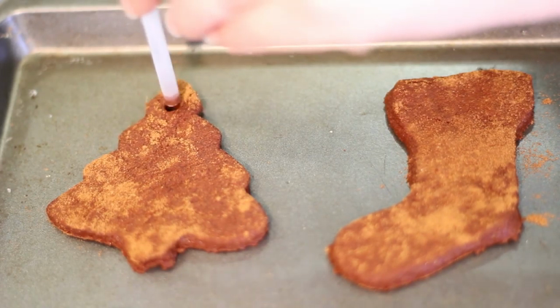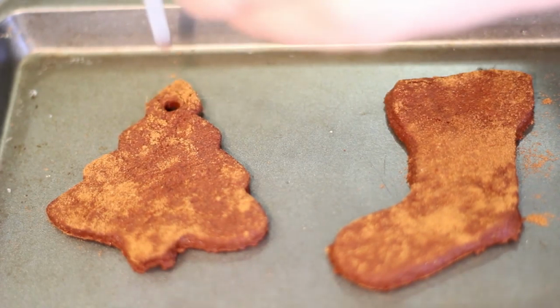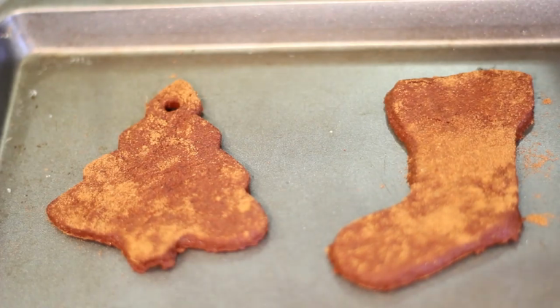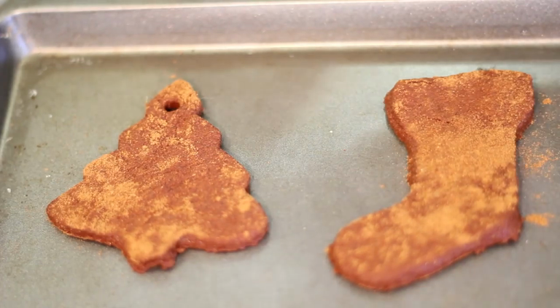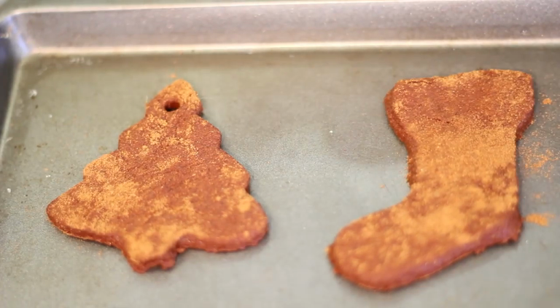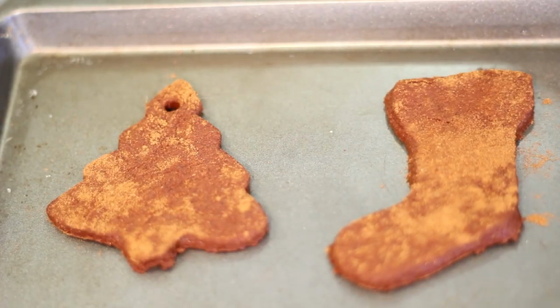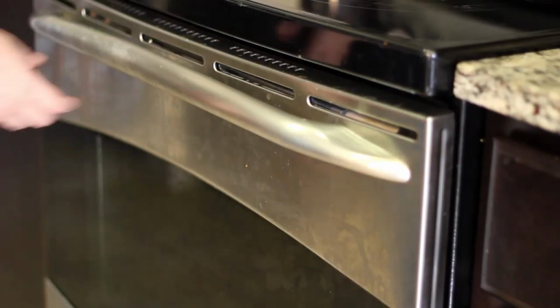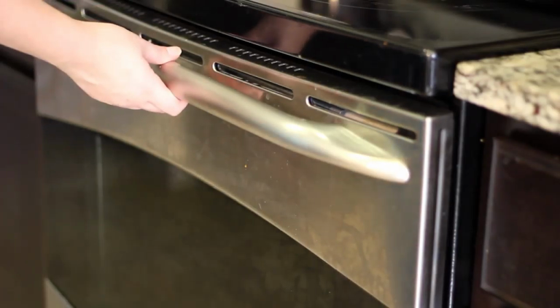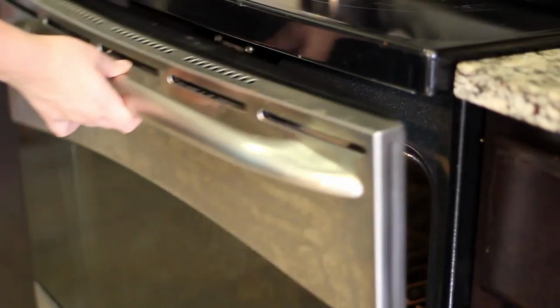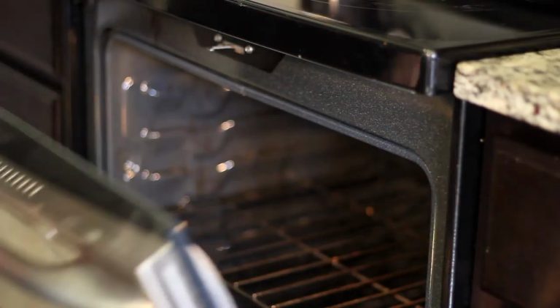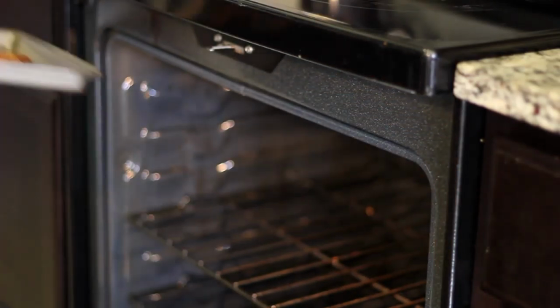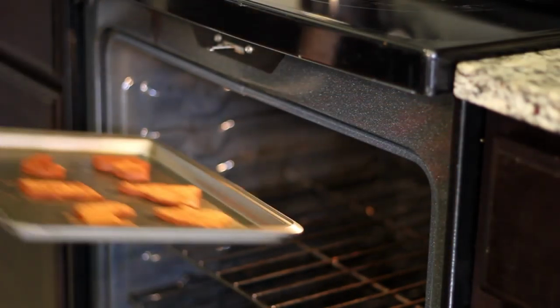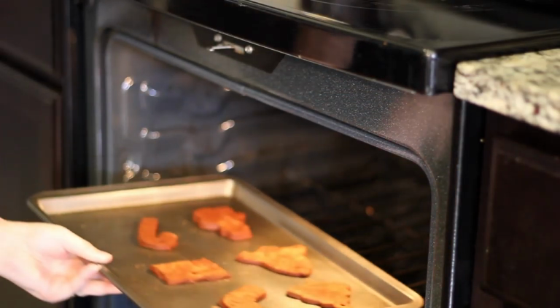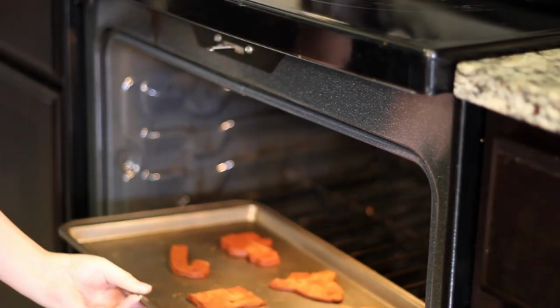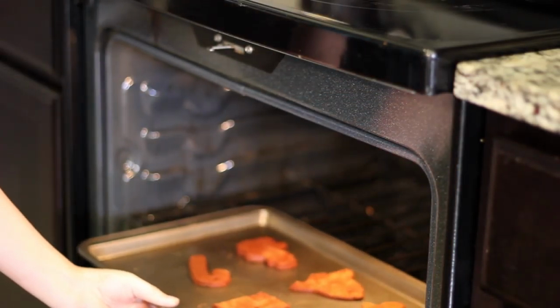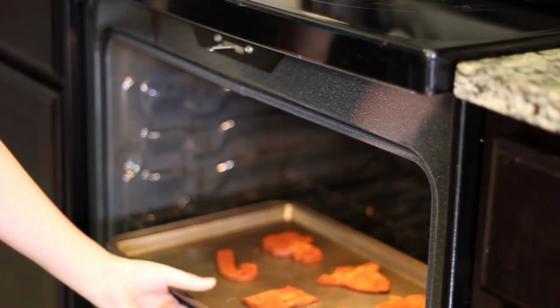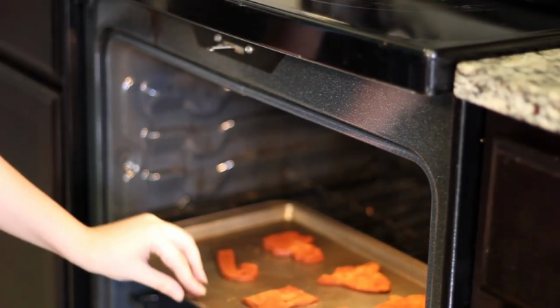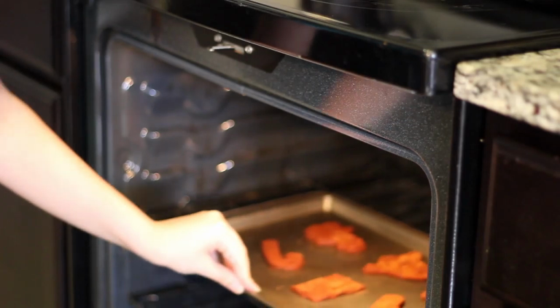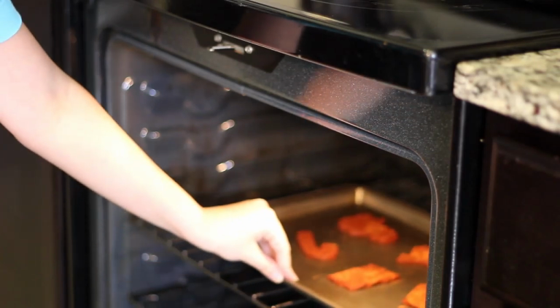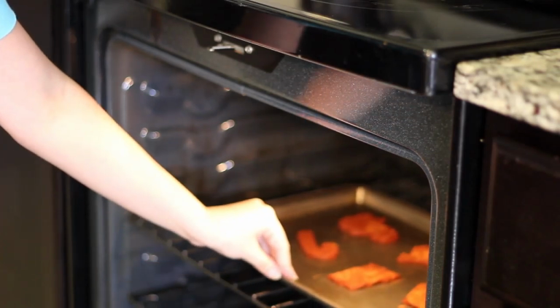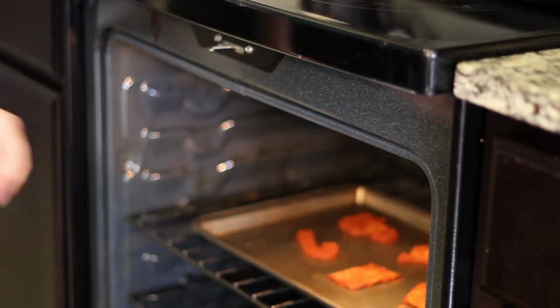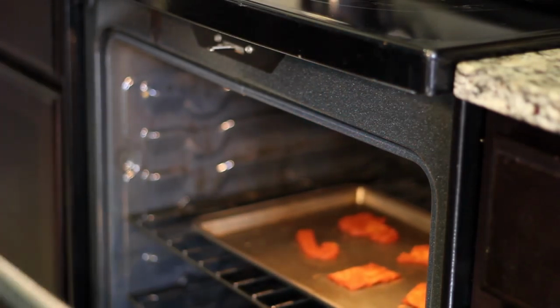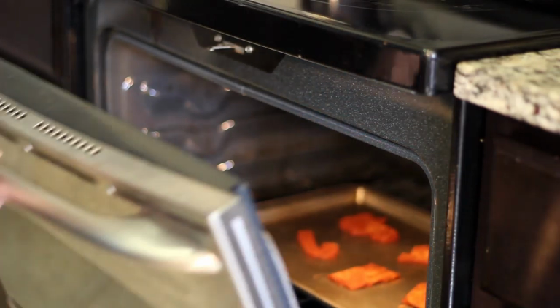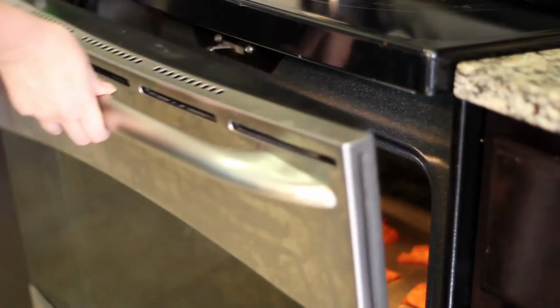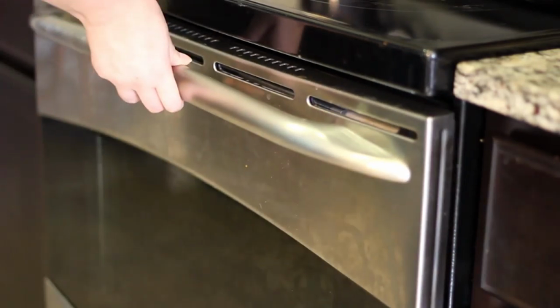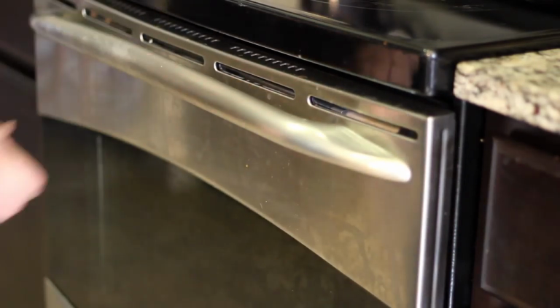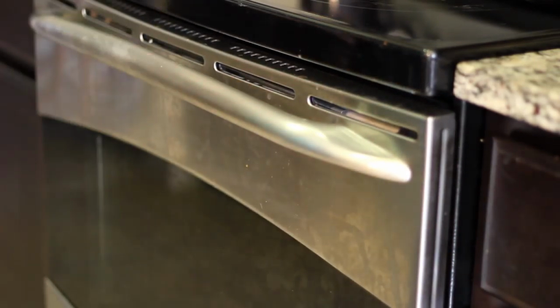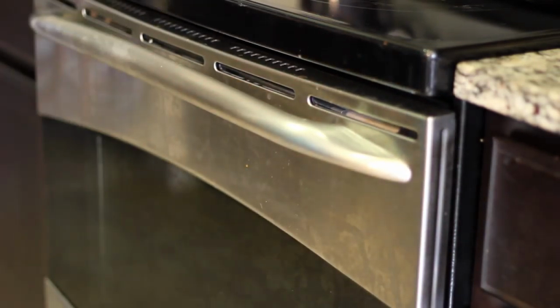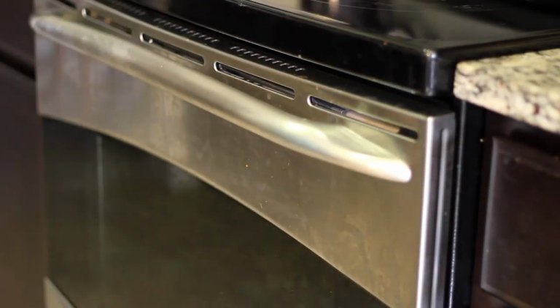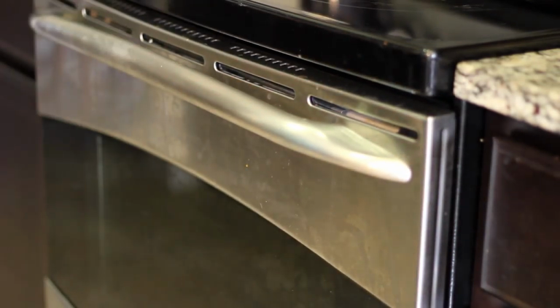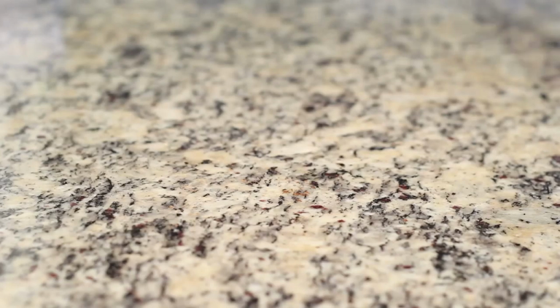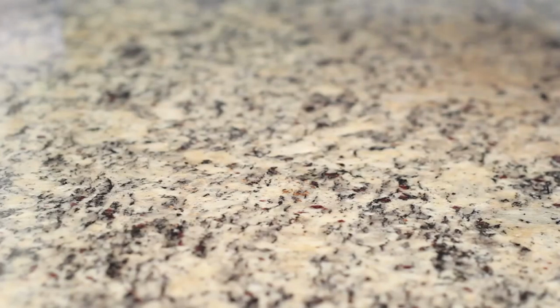Place your ornaments on a pan and use a straw to create the hole for the ribbon. Keep in mind that you should make the holes a little bigger than you think they should be, because the ornaments will shrink as they dry.